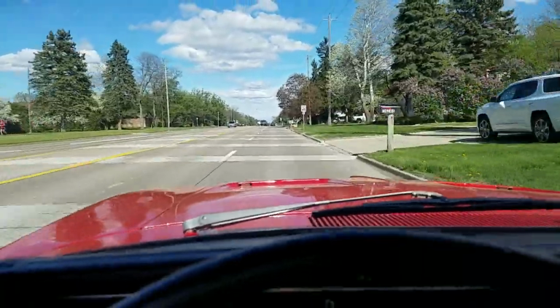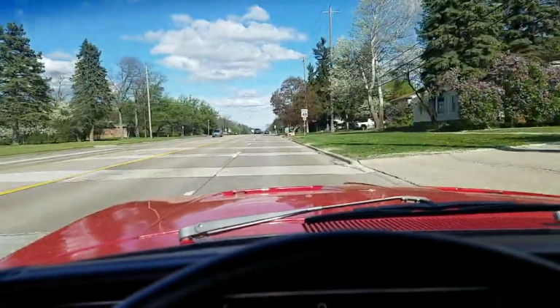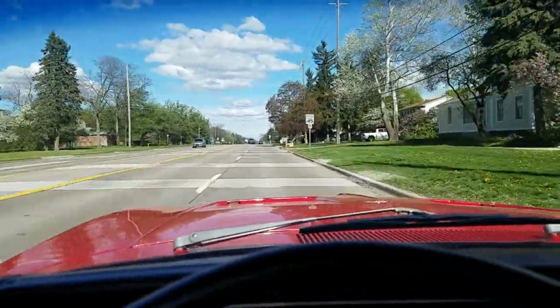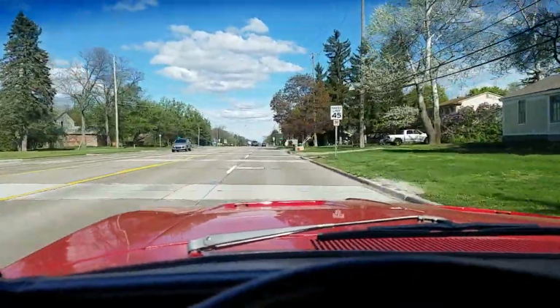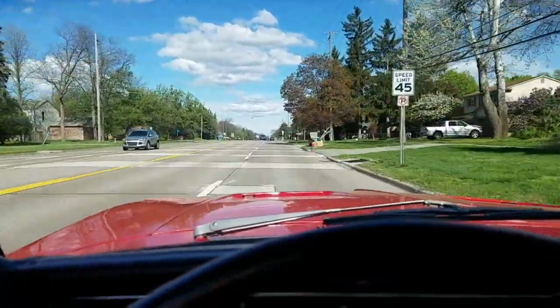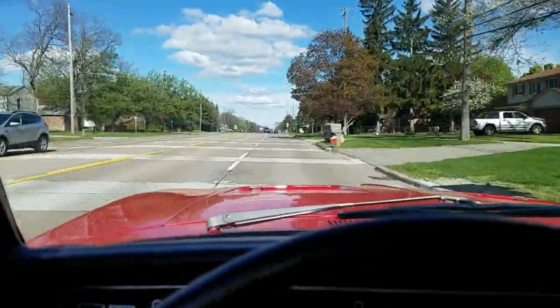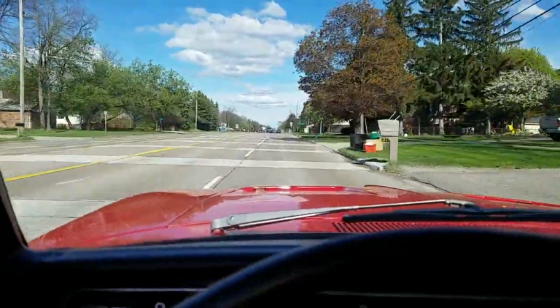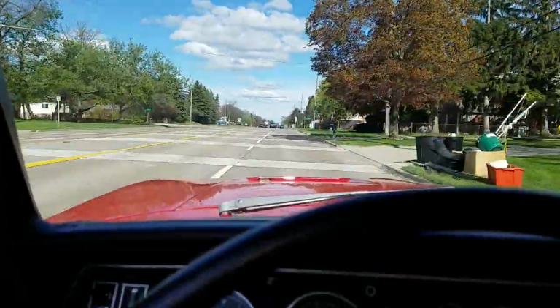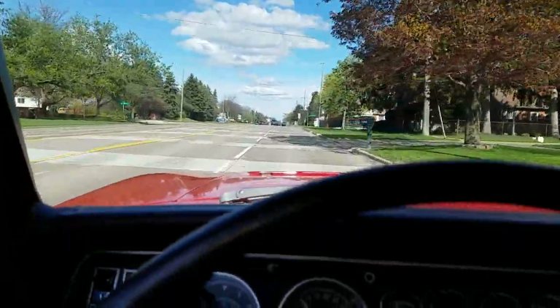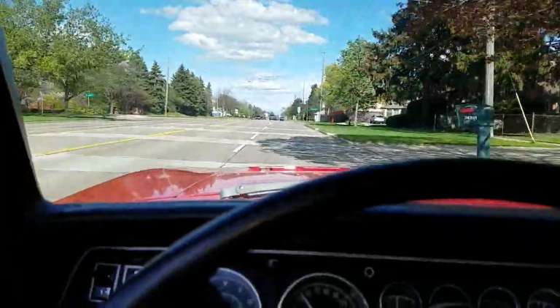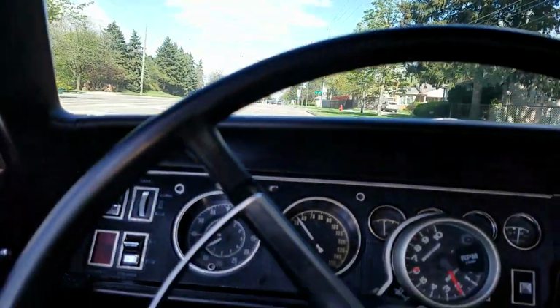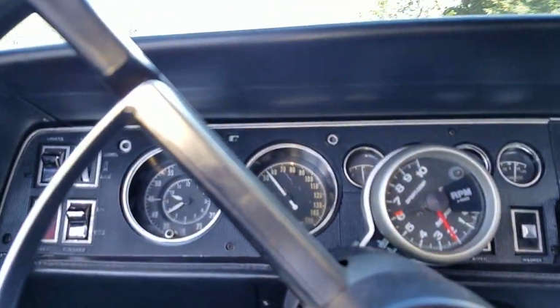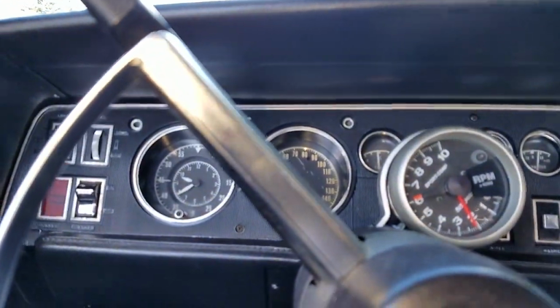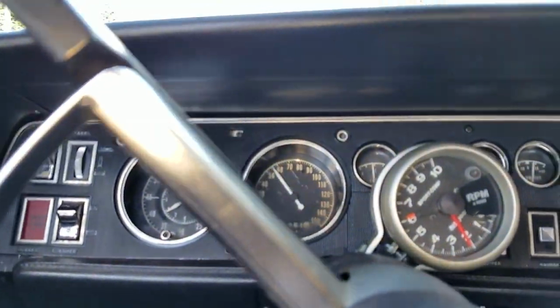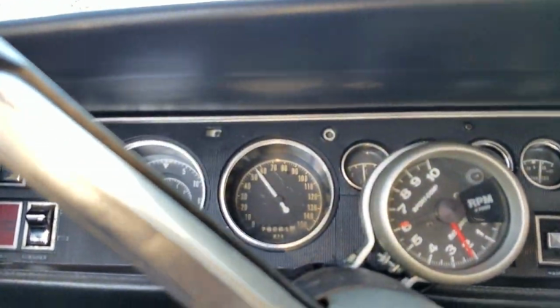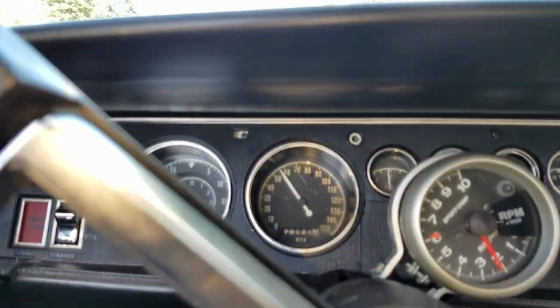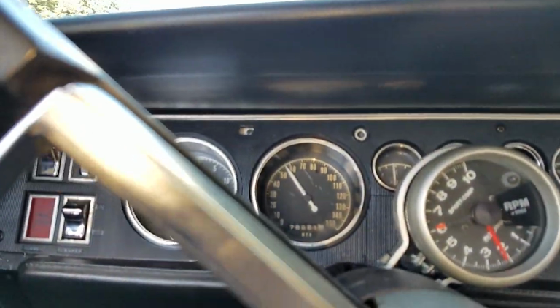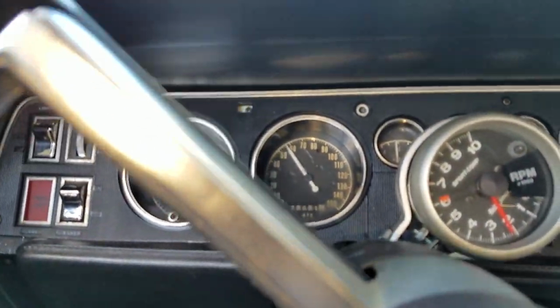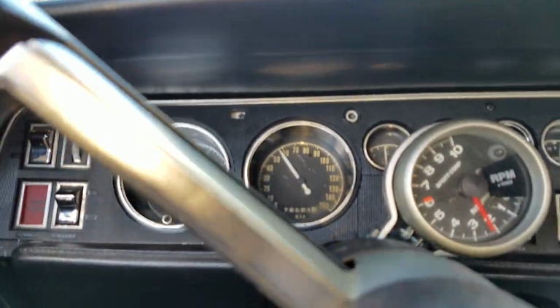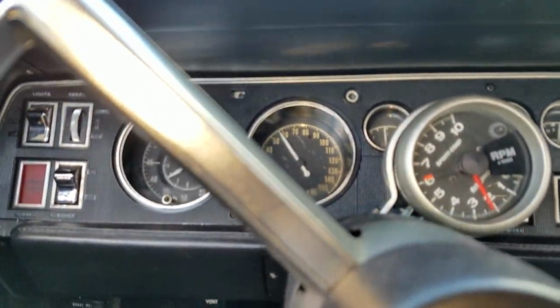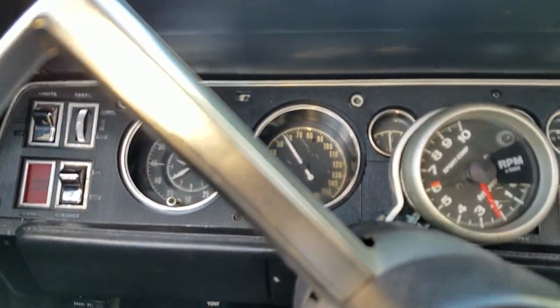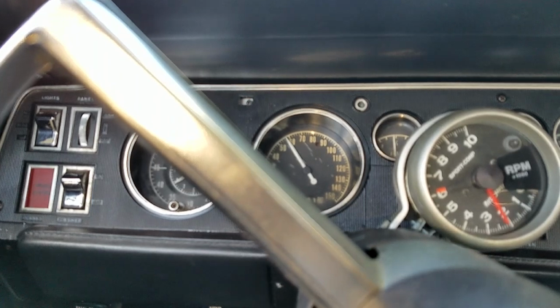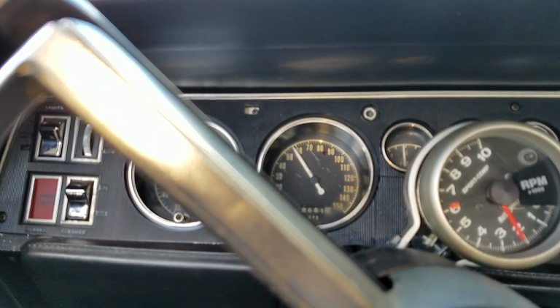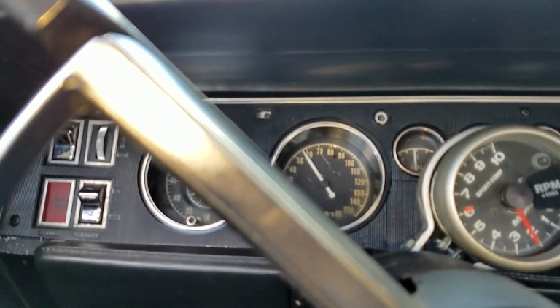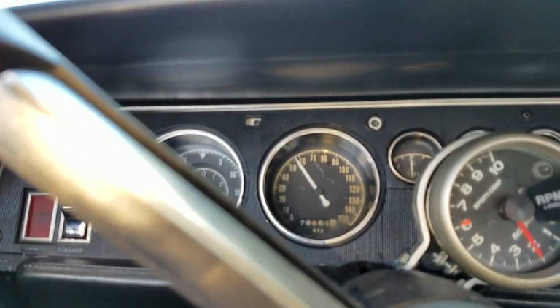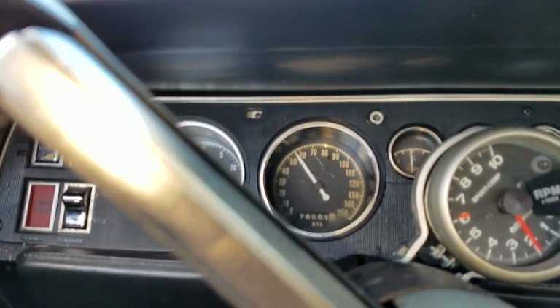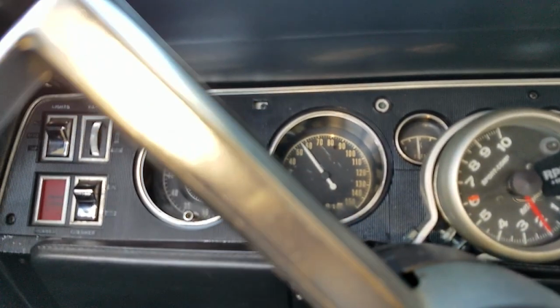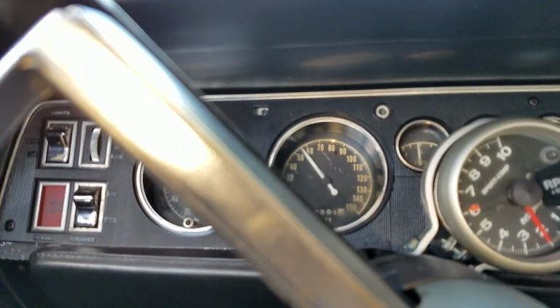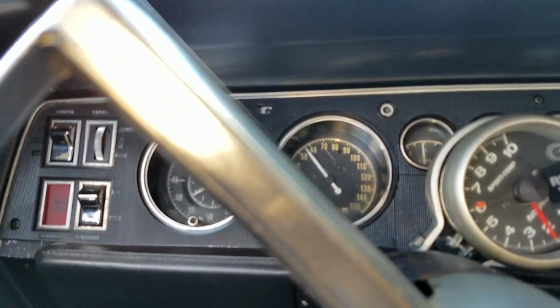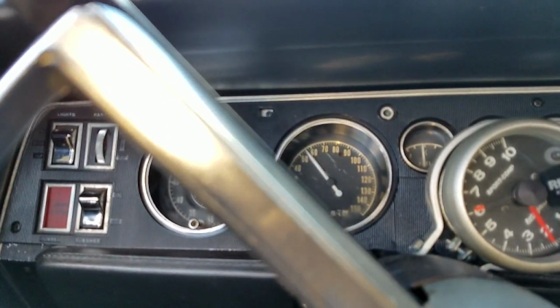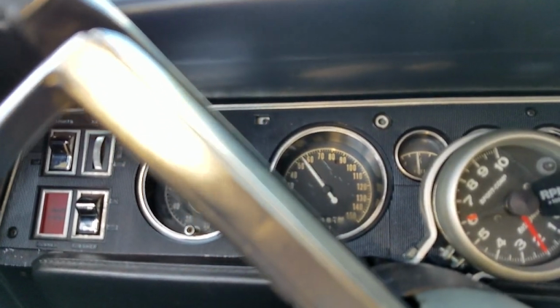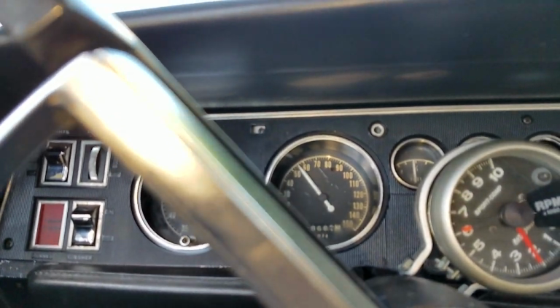The disc brake setup's pretty new — installed last summer, cost about $3,500. The power assist works good. The speedometer might be registering a little bit high — it says we're doing 55 right now.